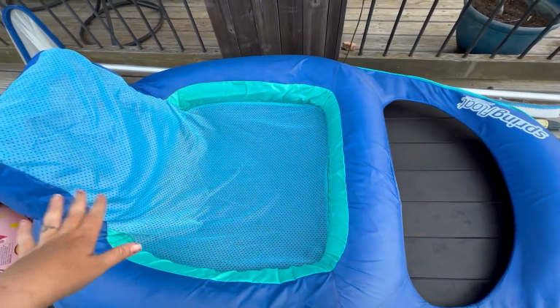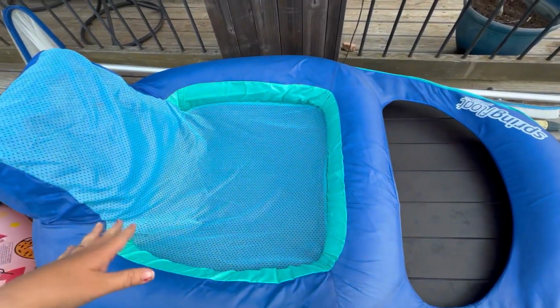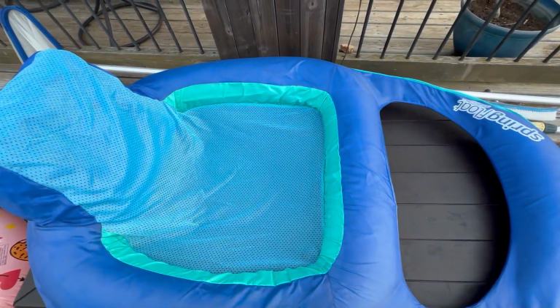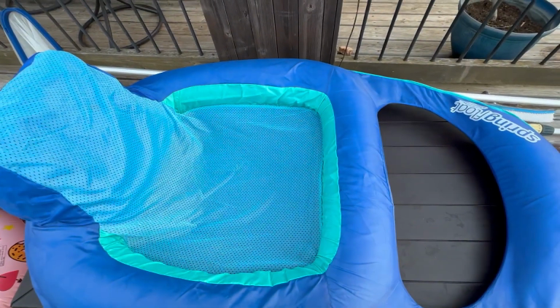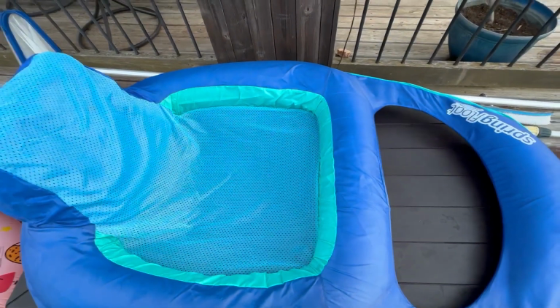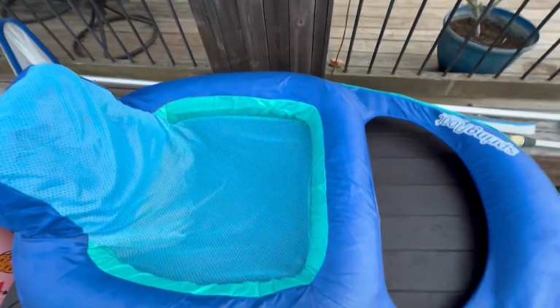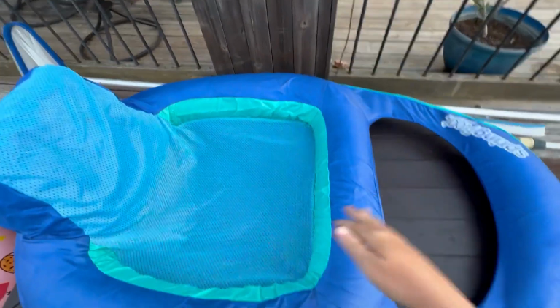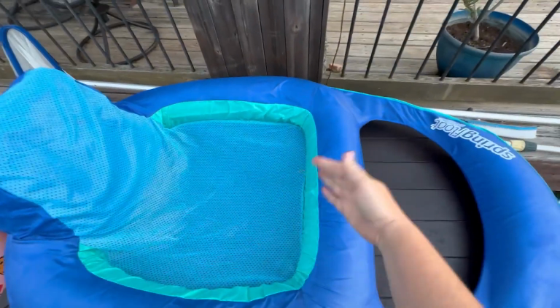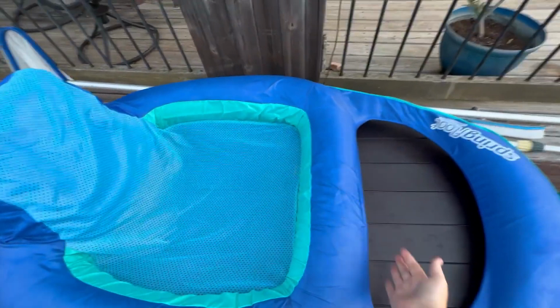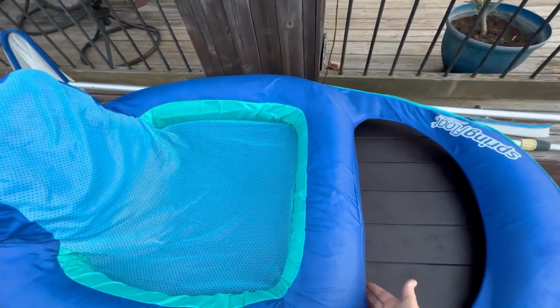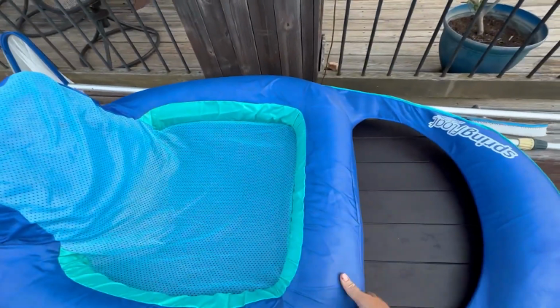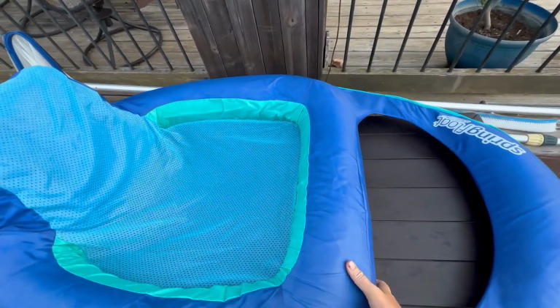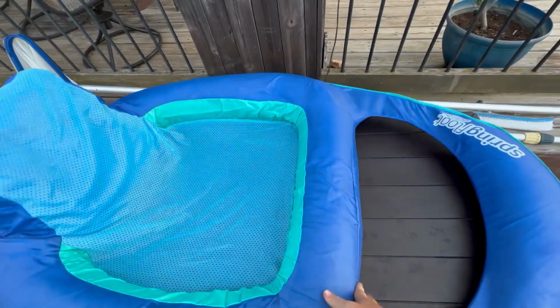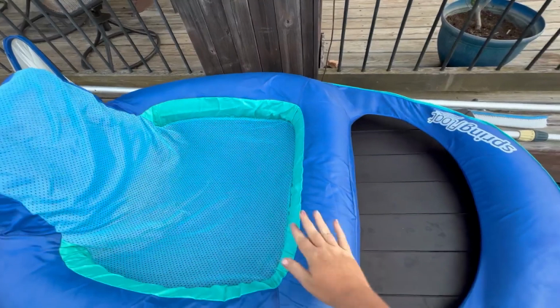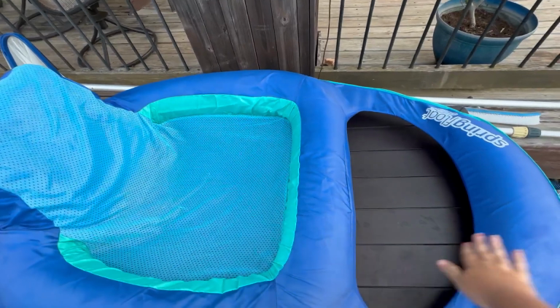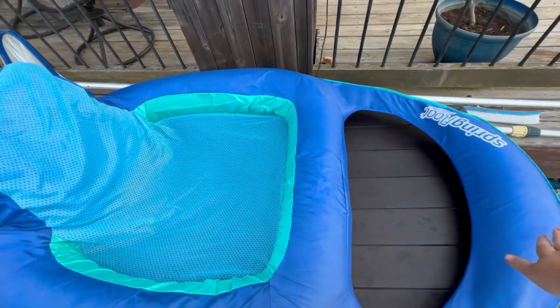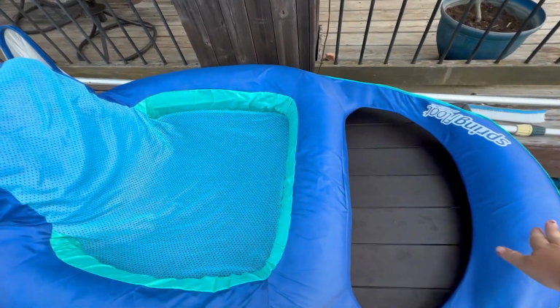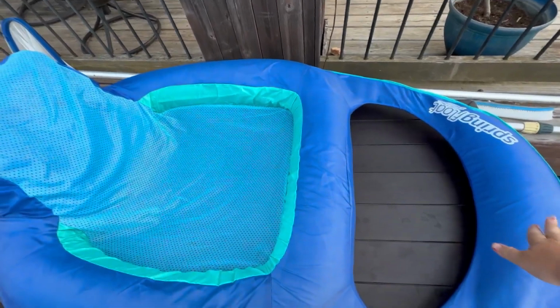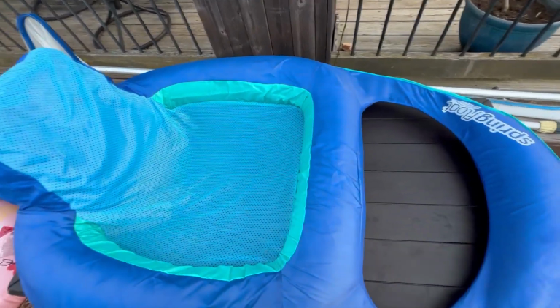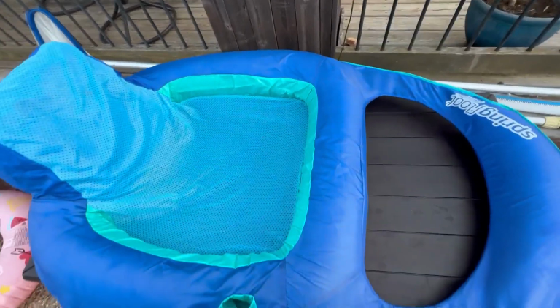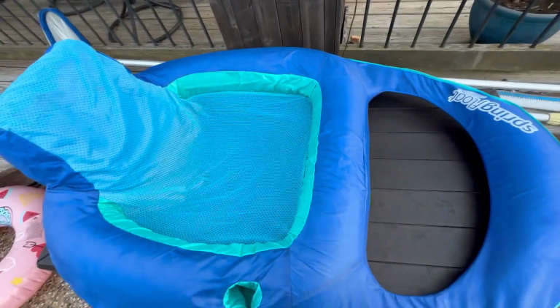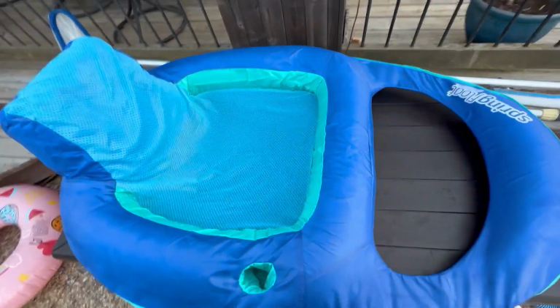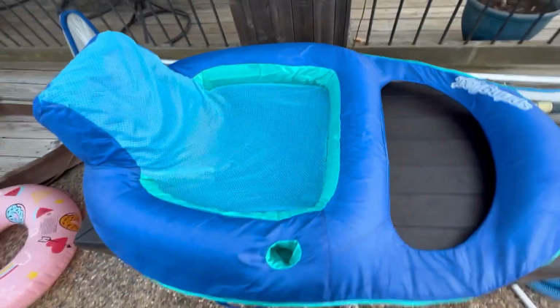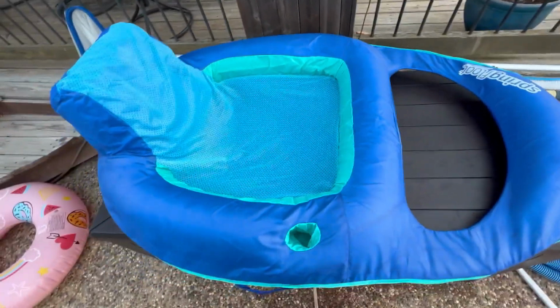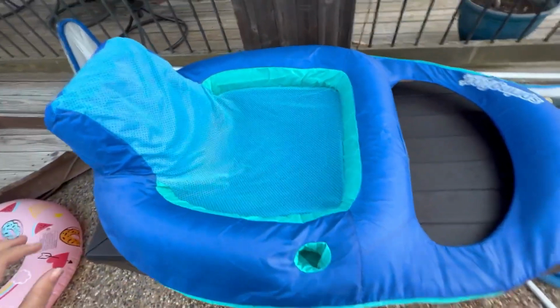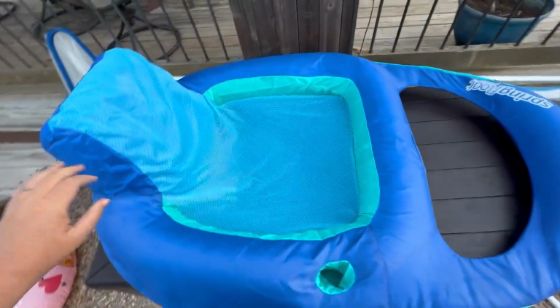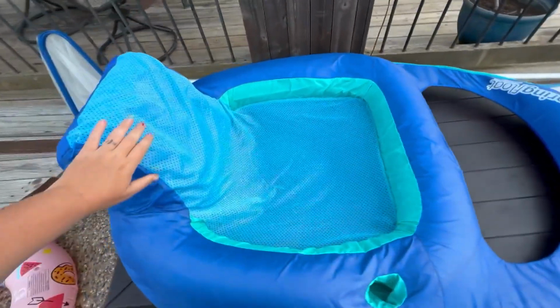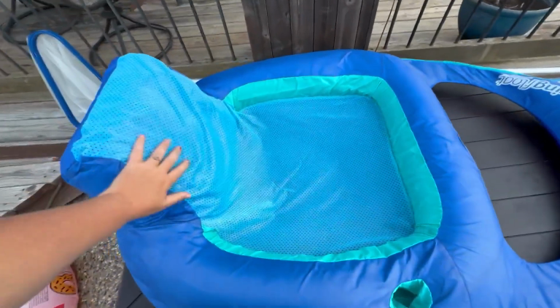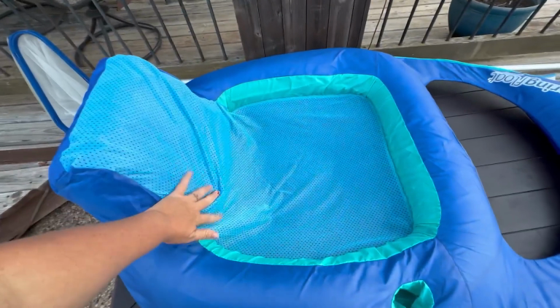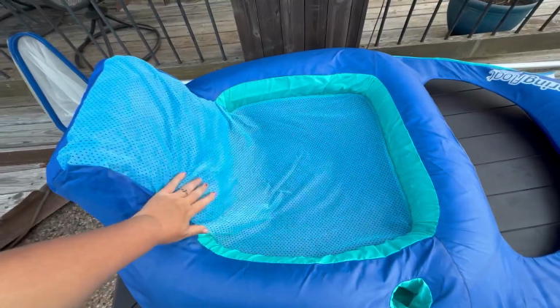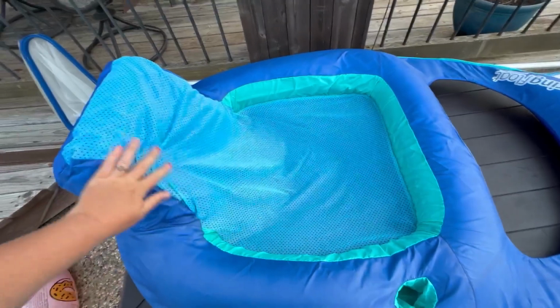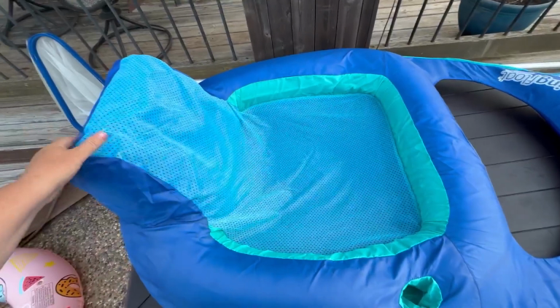You're able to either hang your legs over down into the water, or you can have your feet up, which I really like. The angle of the pillow is really nice also.